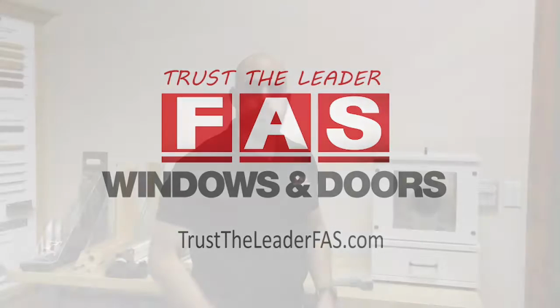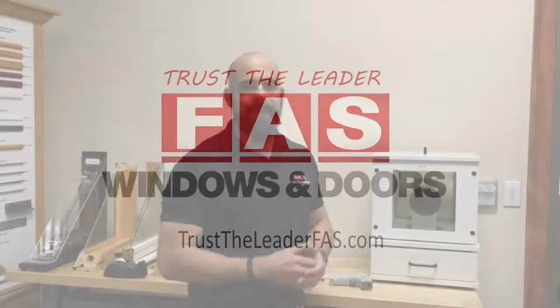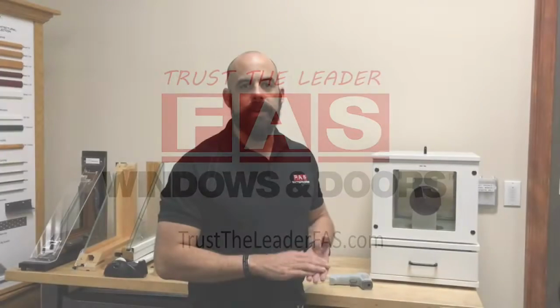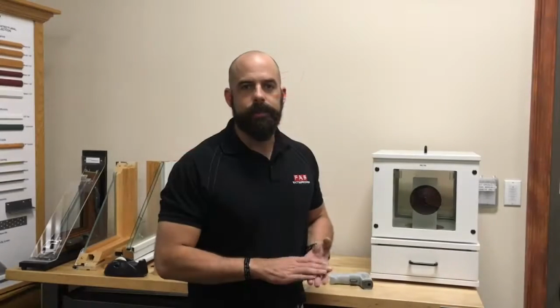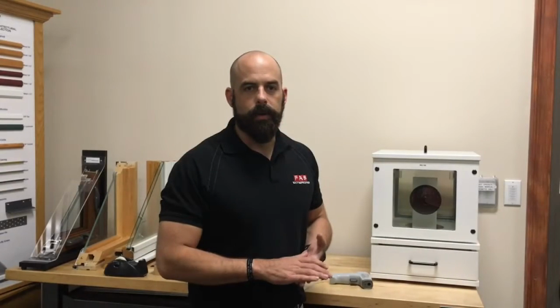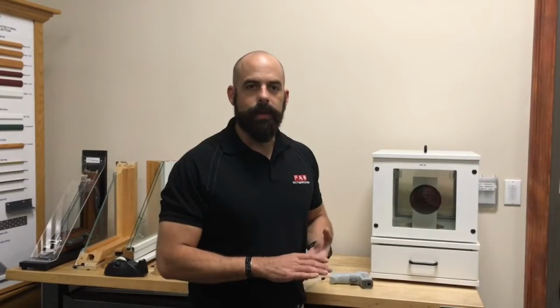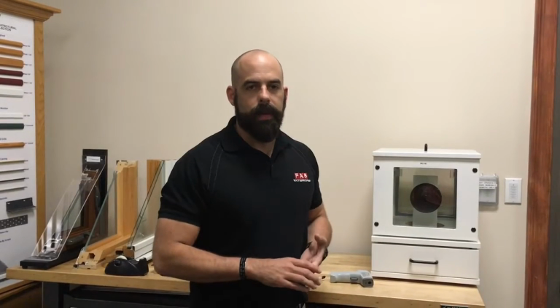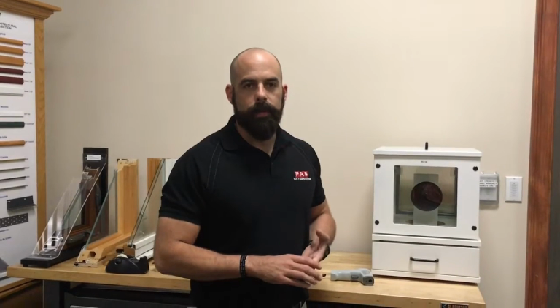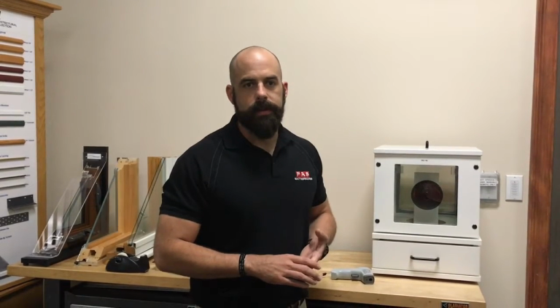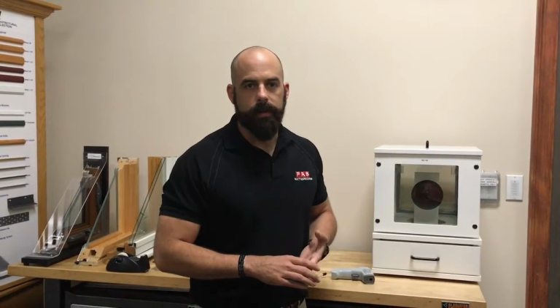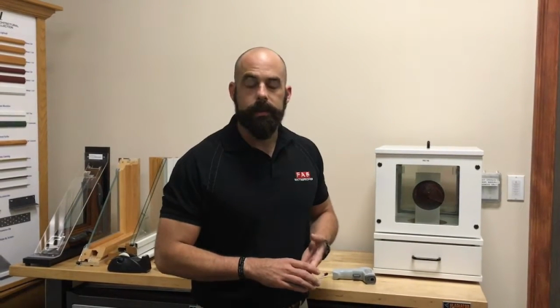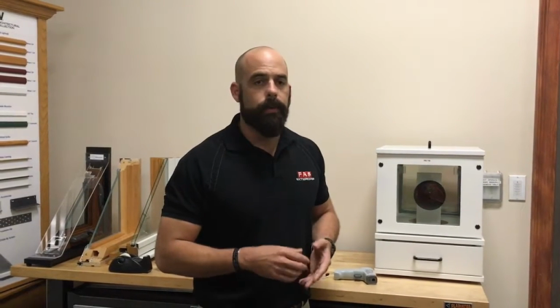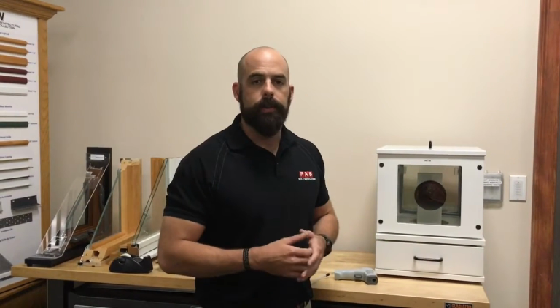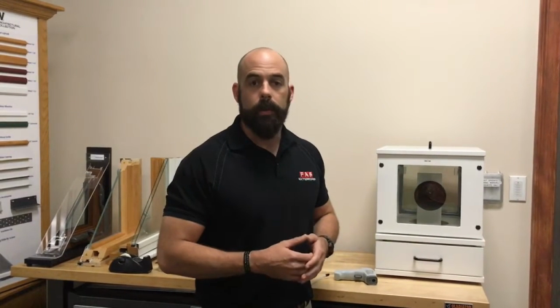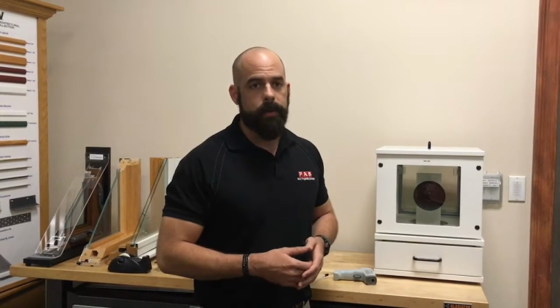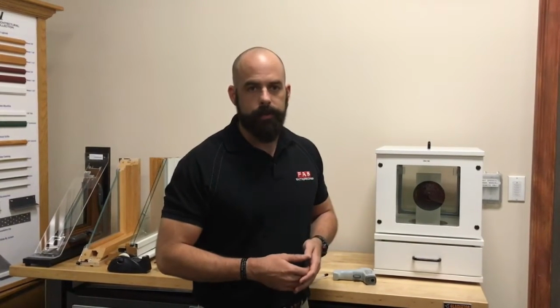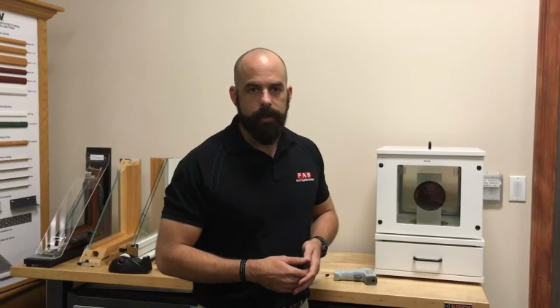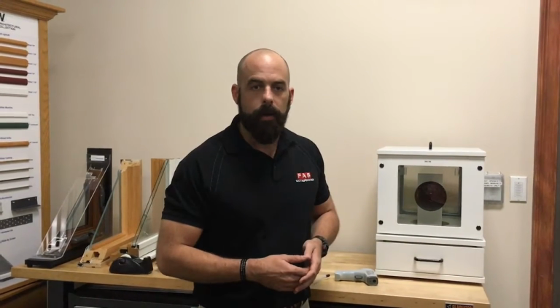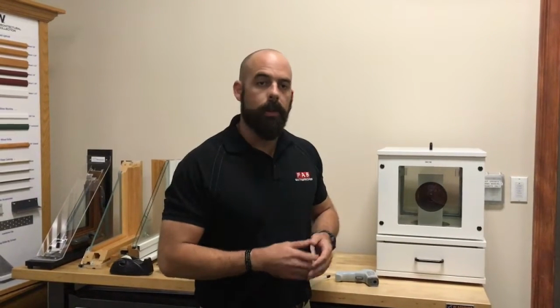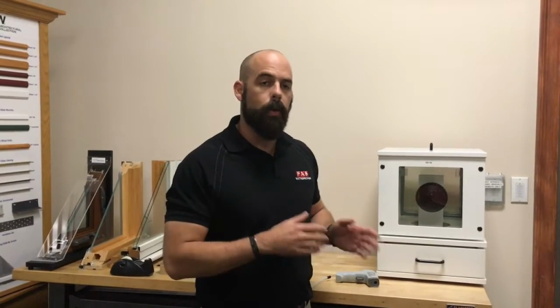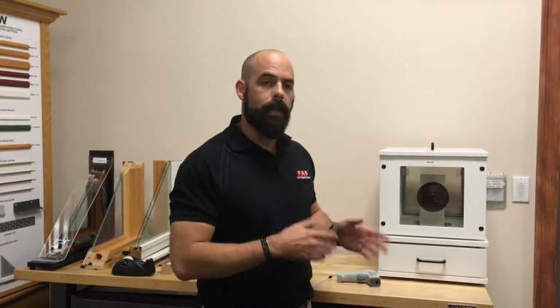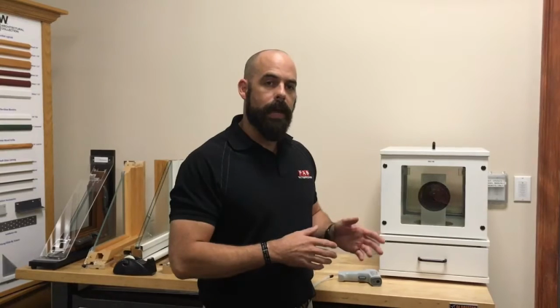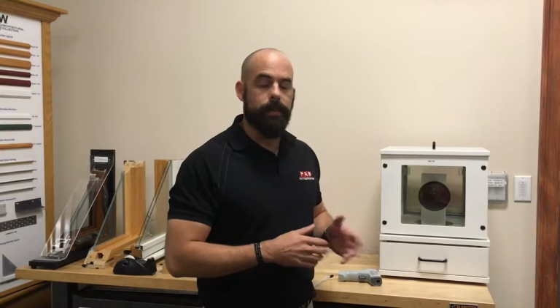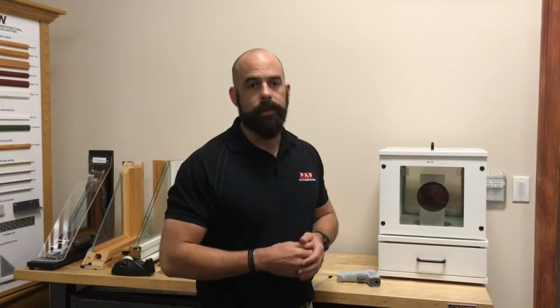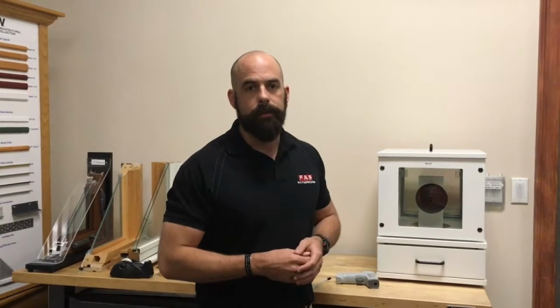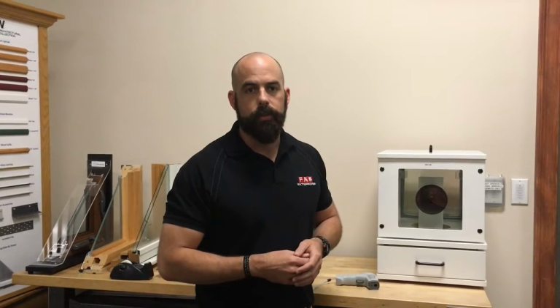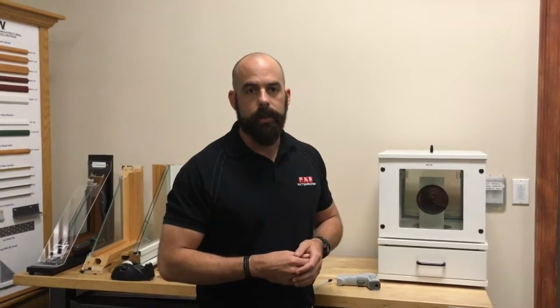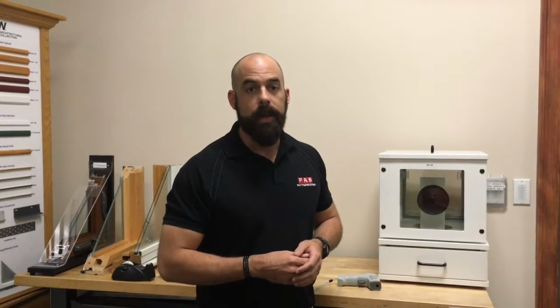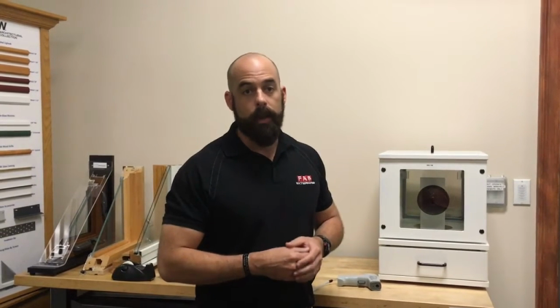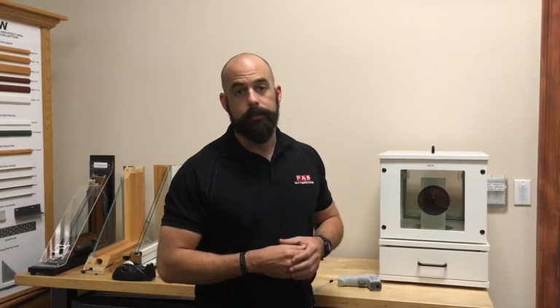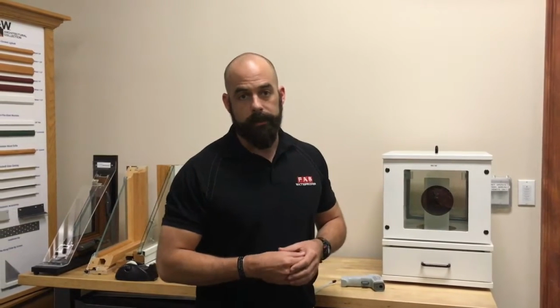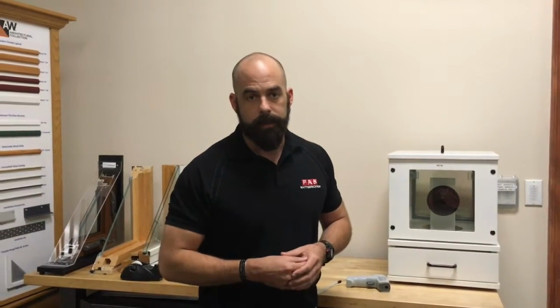Hi guys, I'm Stuart with FAS Windows and Doors. Today we're just going to do a quick demonstration on how low heat glass in your energy efficient windows helps to benefit you.